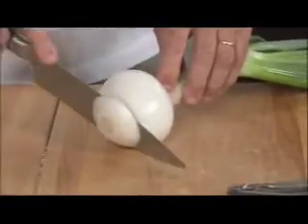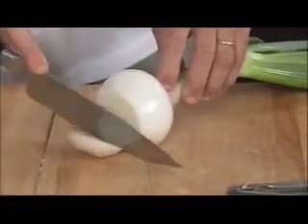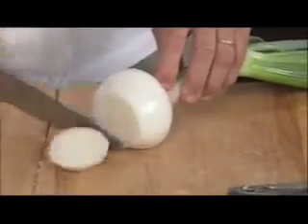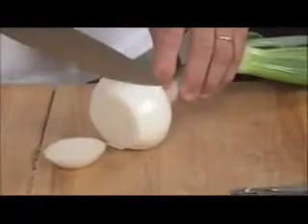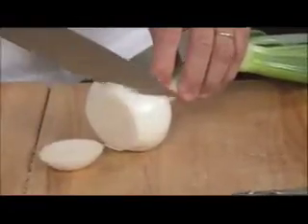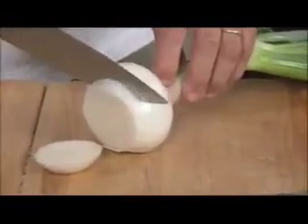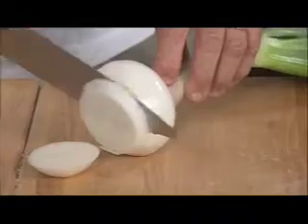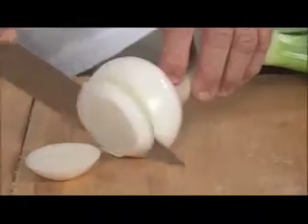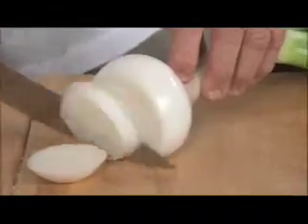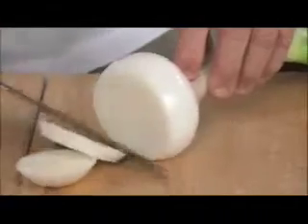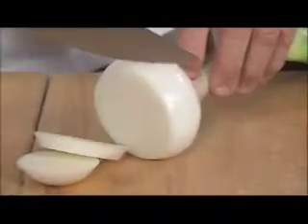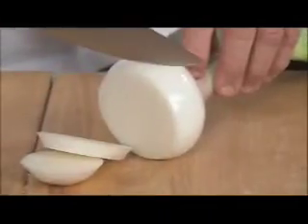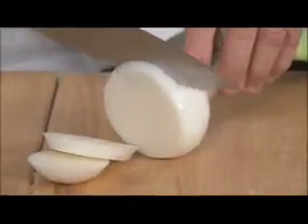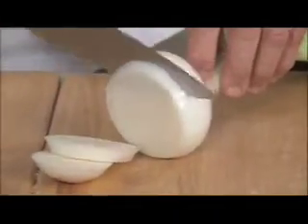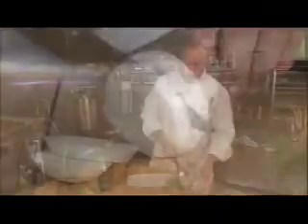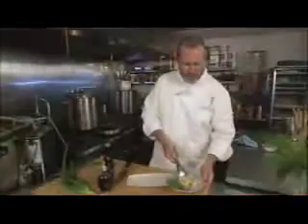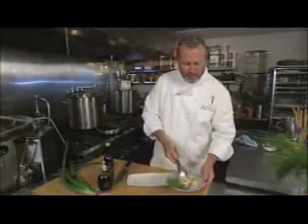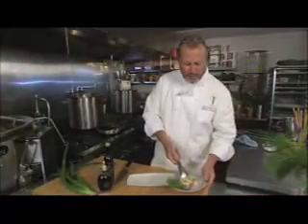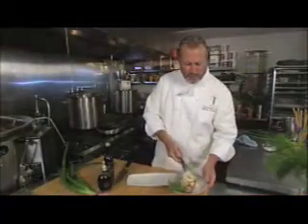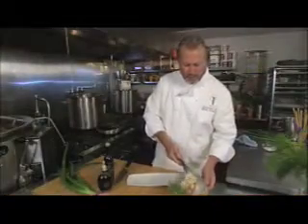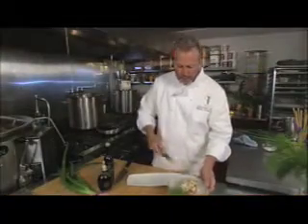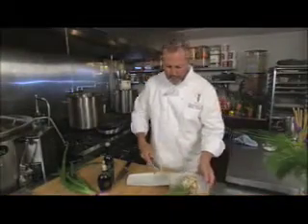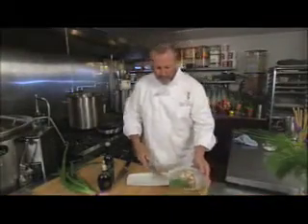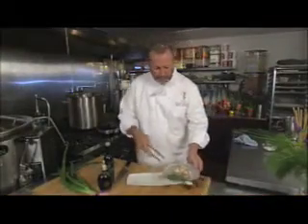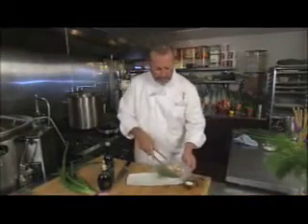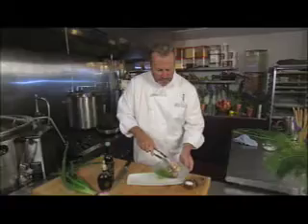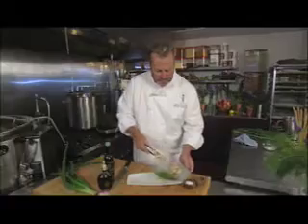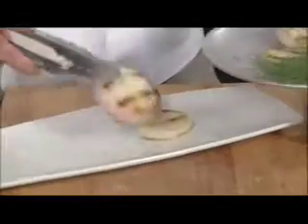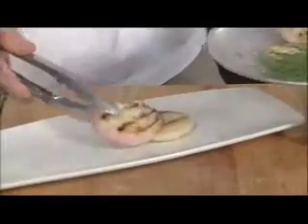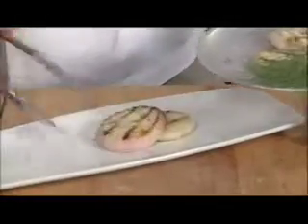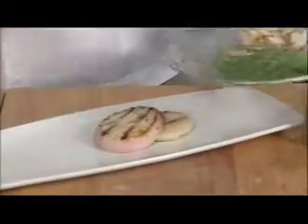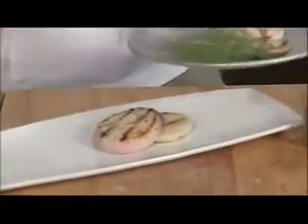I took the red onion and just sliced it. Put it on the grill for just a few minutes with just a little bit of olive oil. I'm going to take those onions and put them on a plate.